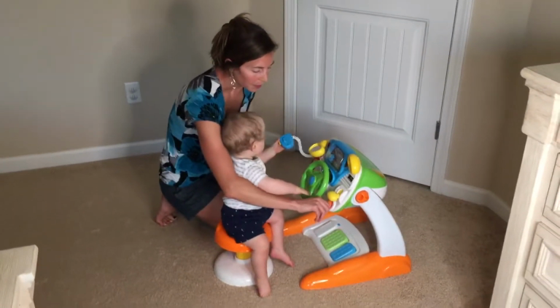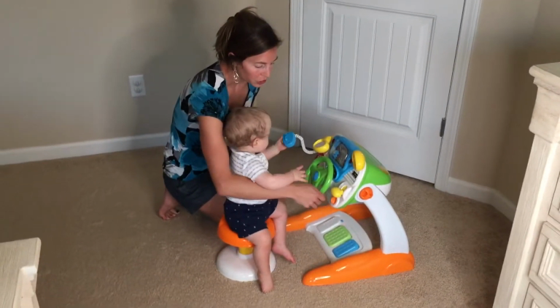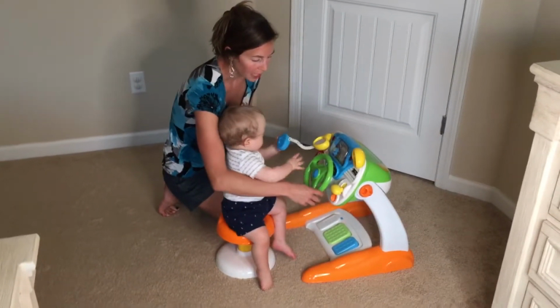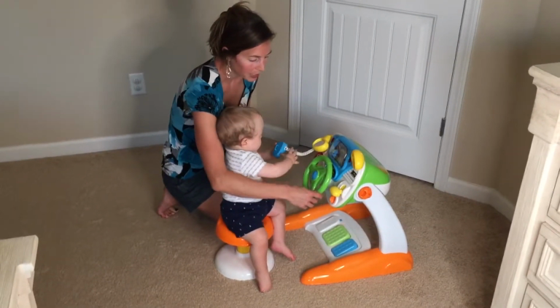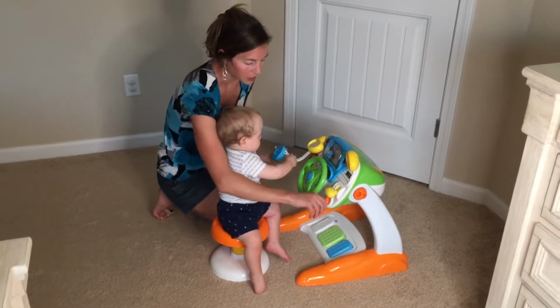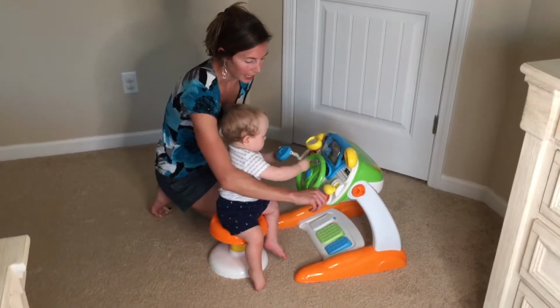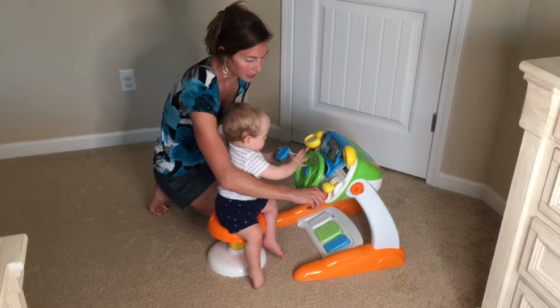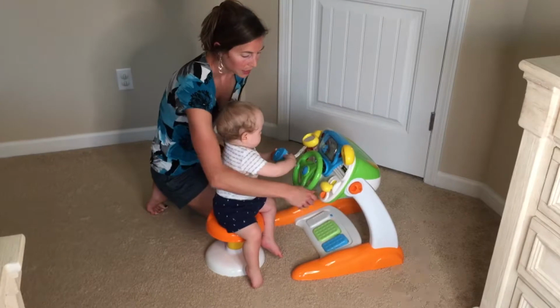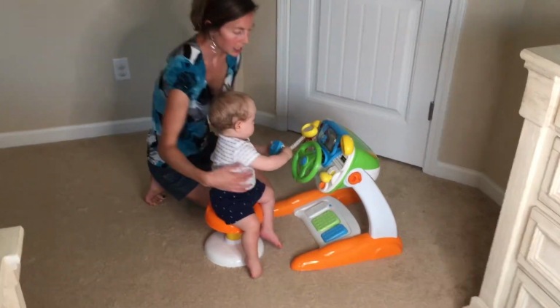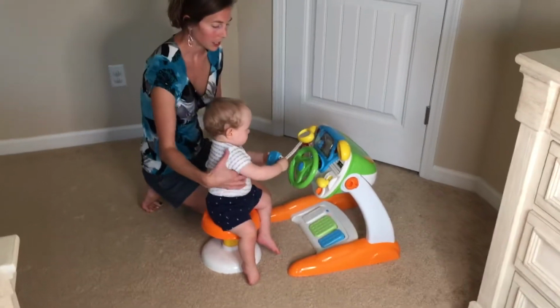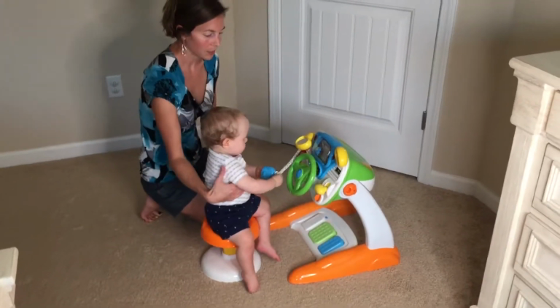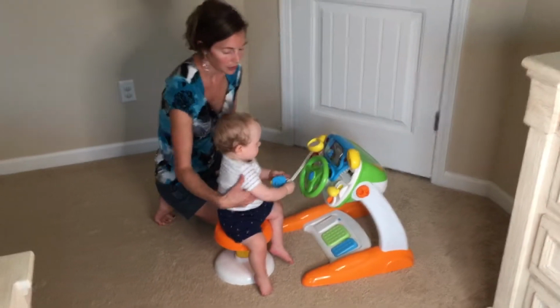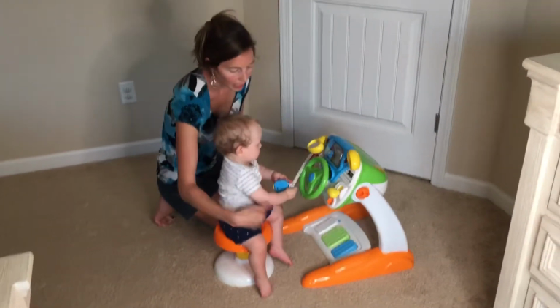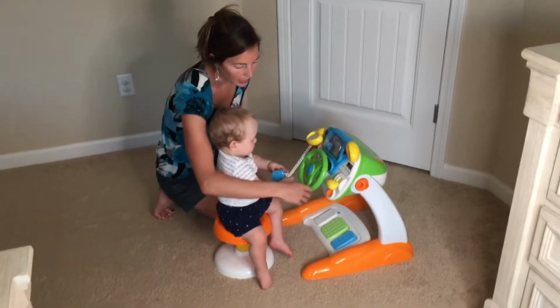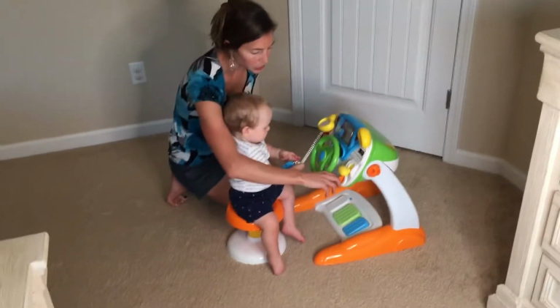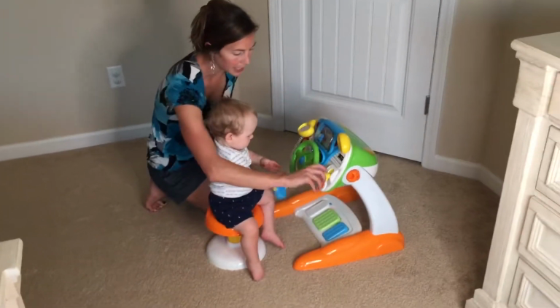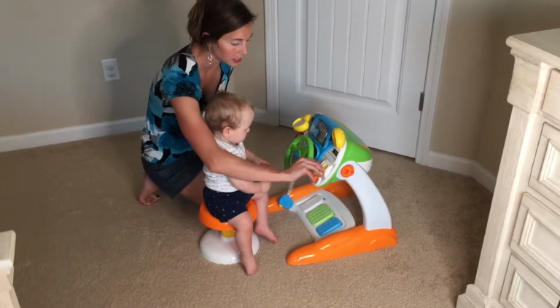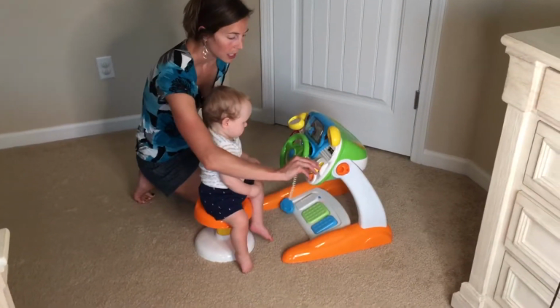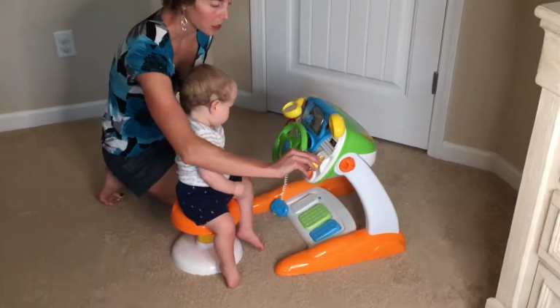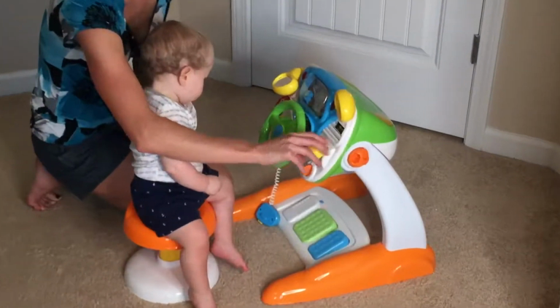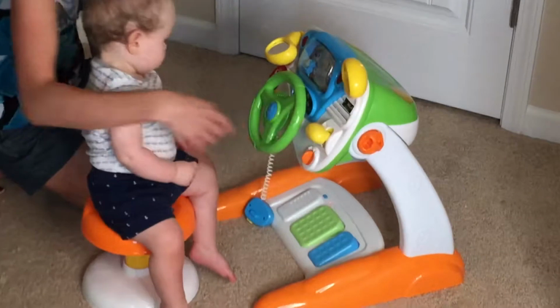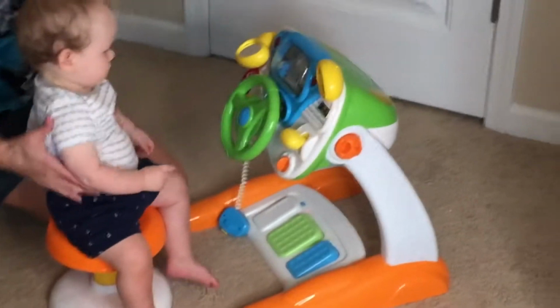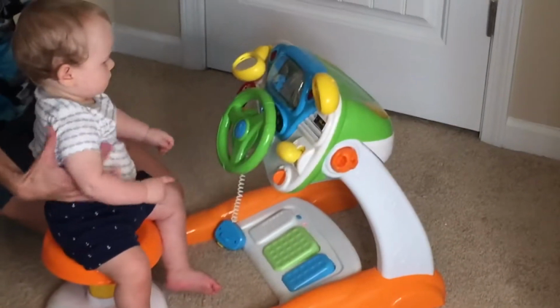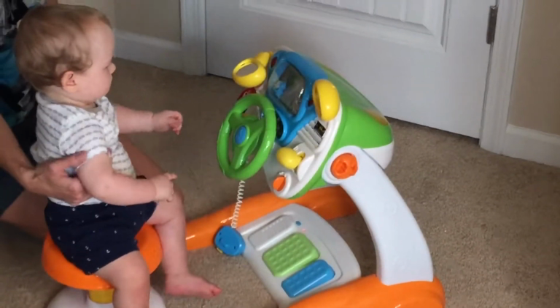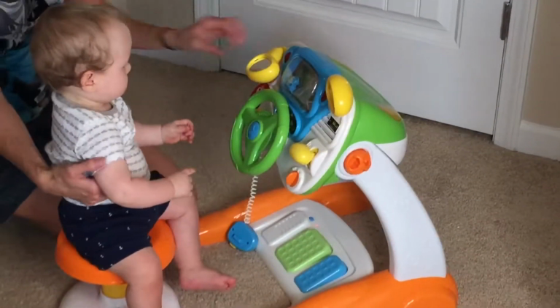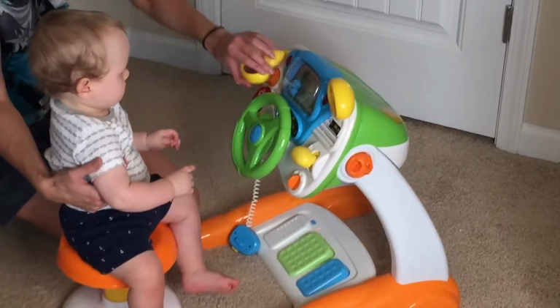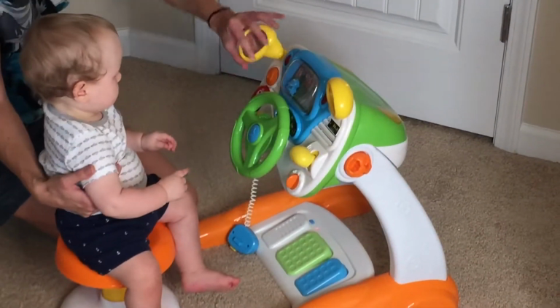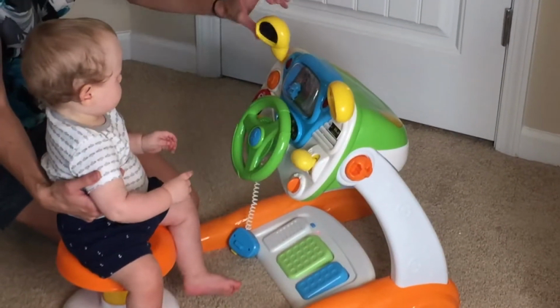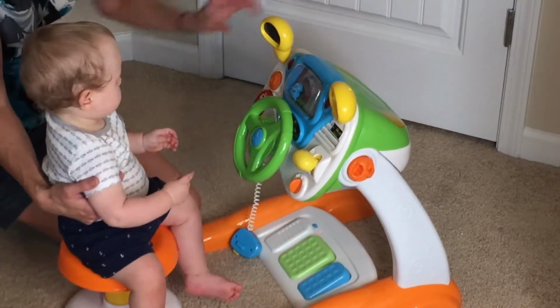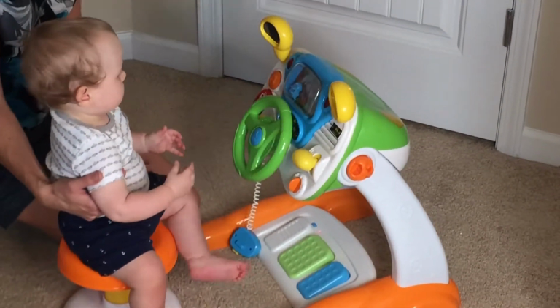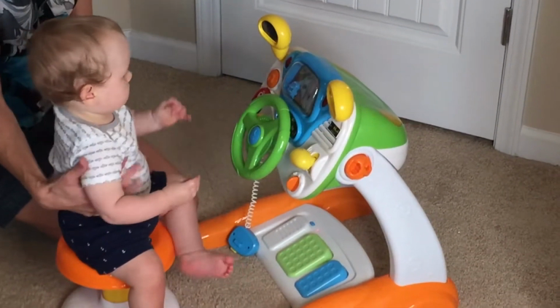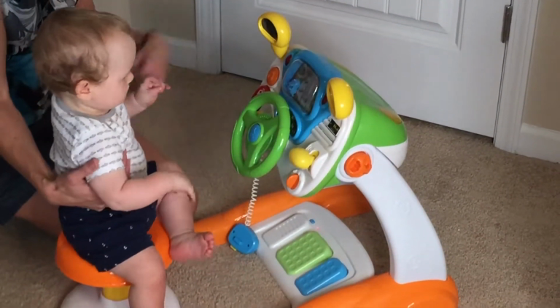I'm going to show you a couple of the nice features it has. You turn it on and it has two settings. It also has two gears, and it simulates an actual driving experience.